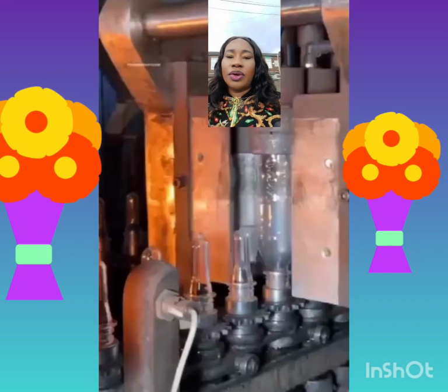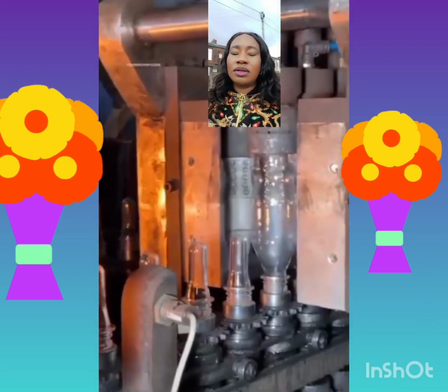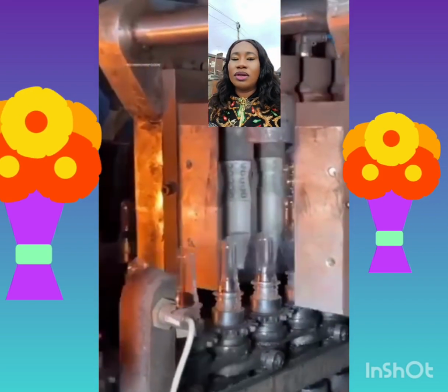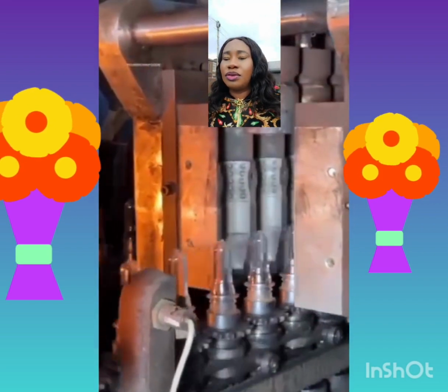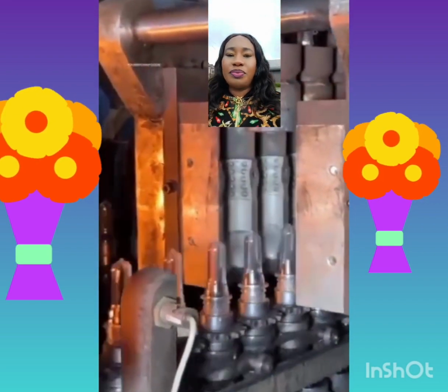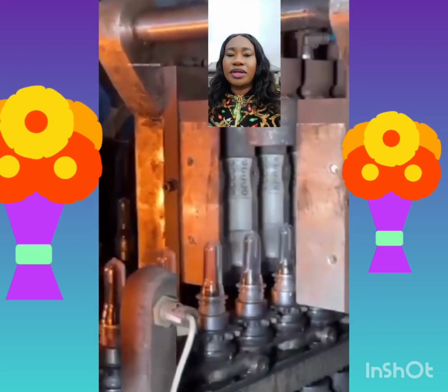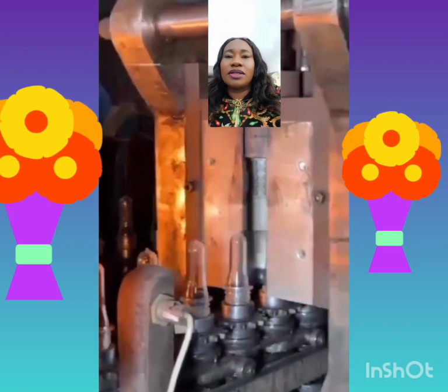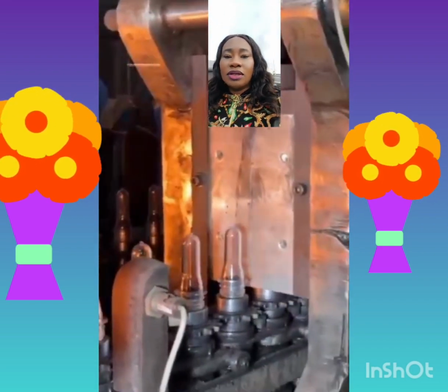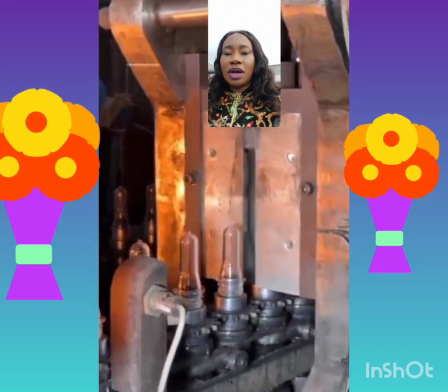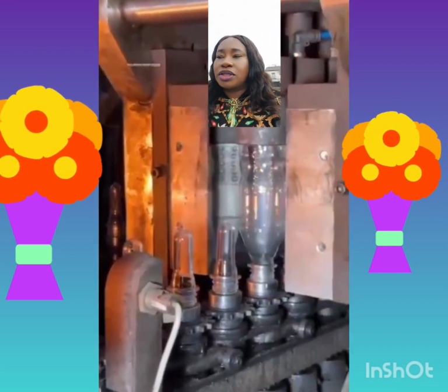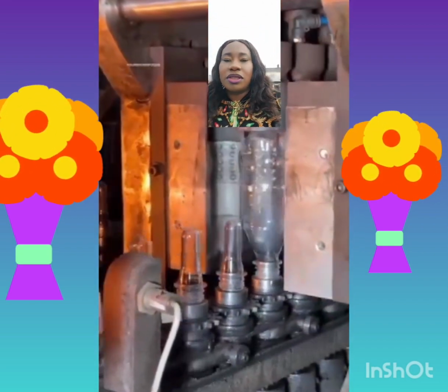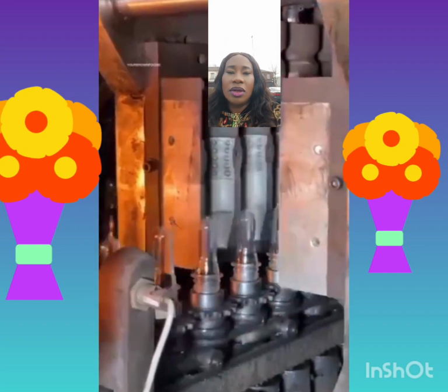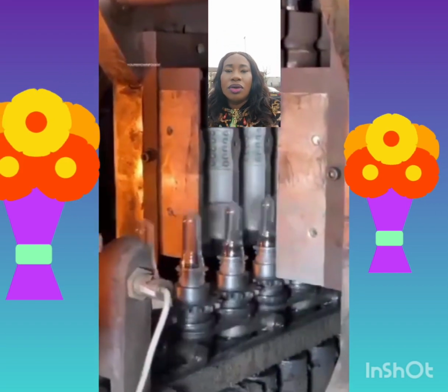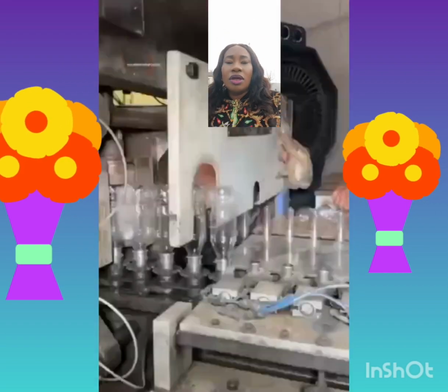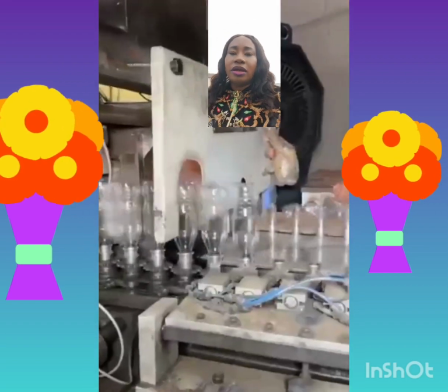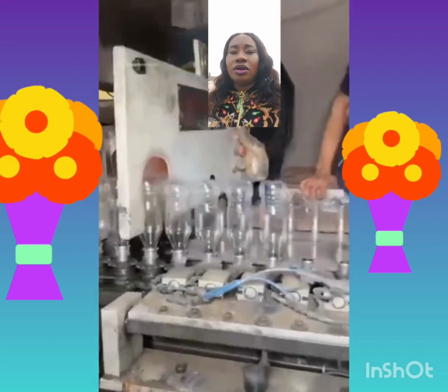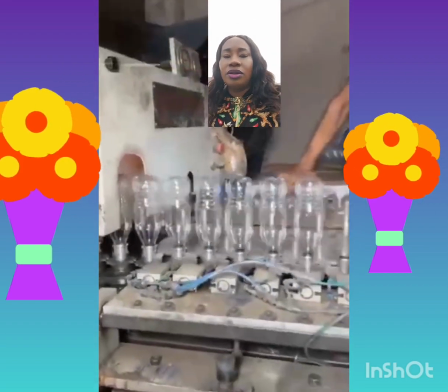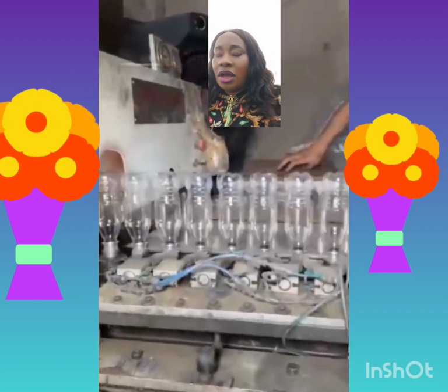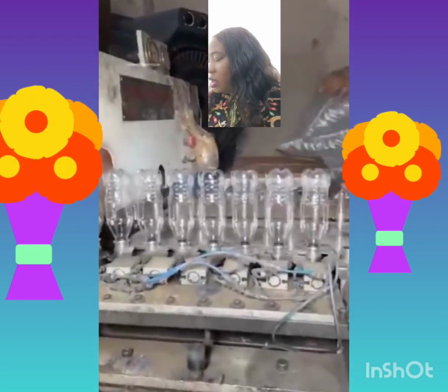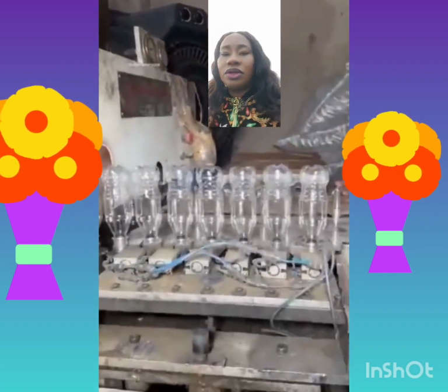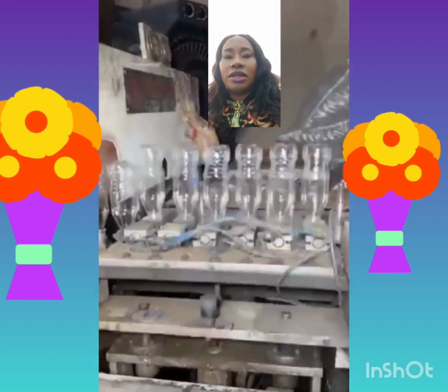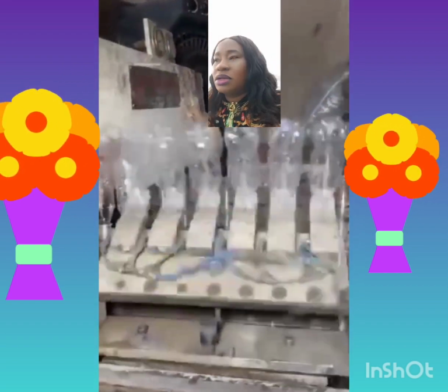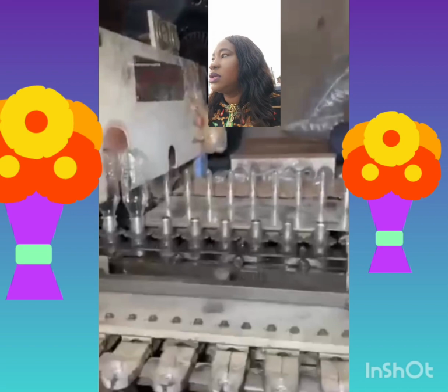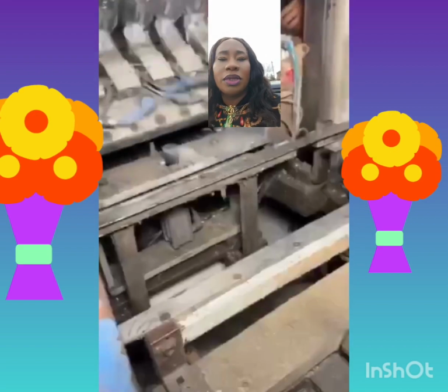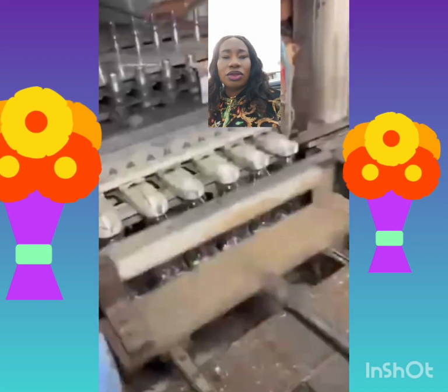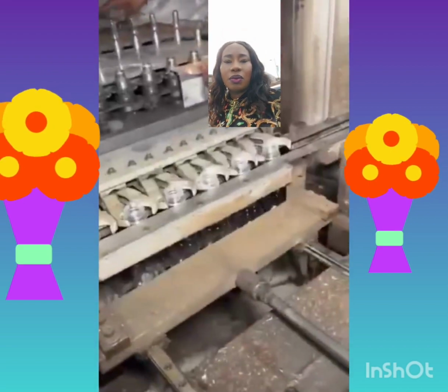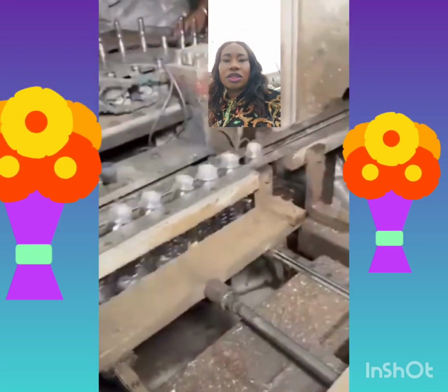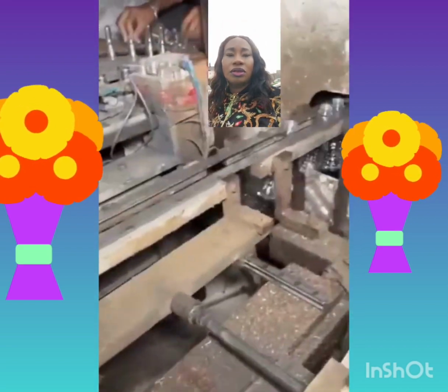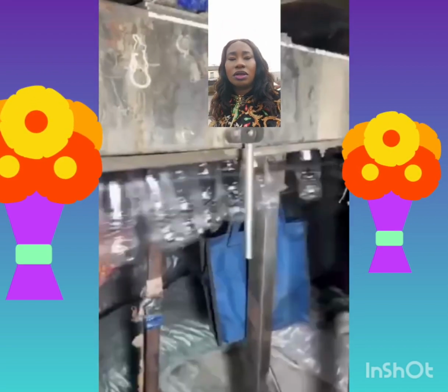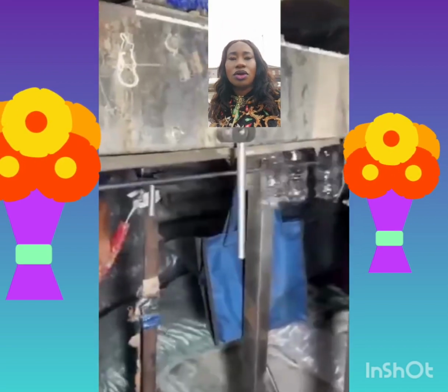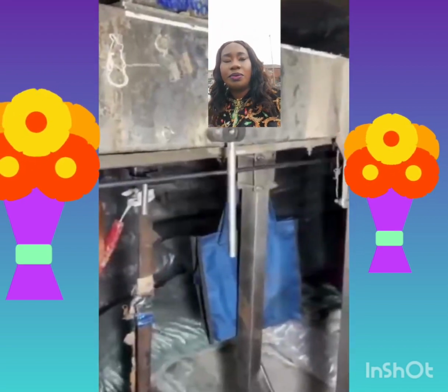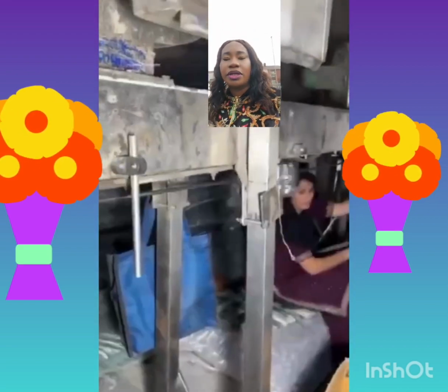...kidney problem, liver problem. Make you know. Just watch them wash the plastic, then they do like this. Be very, very observant. Just cool down, cool down — no rush.